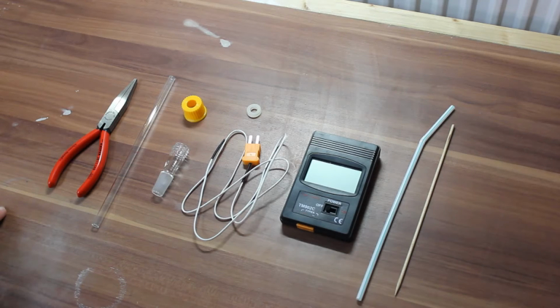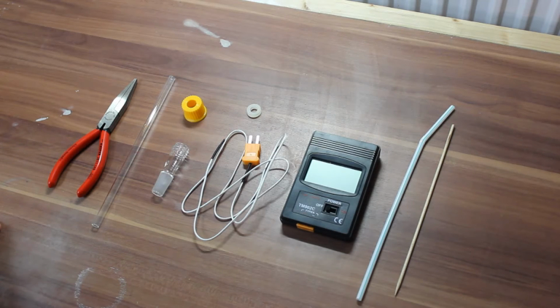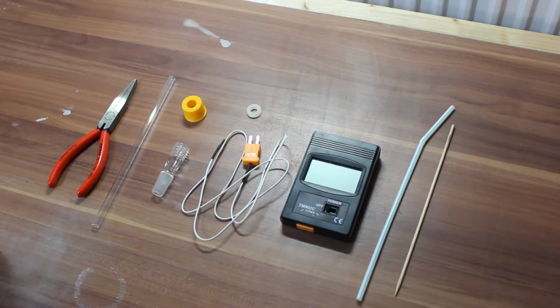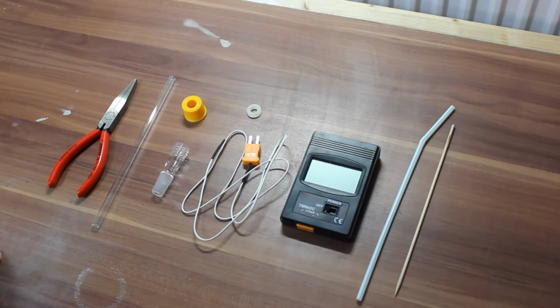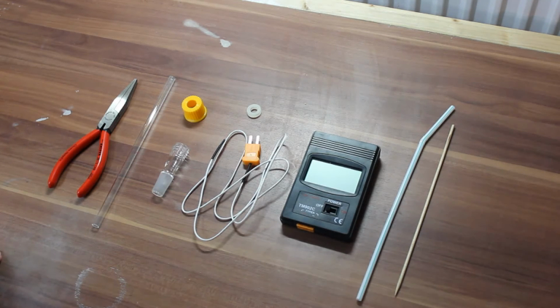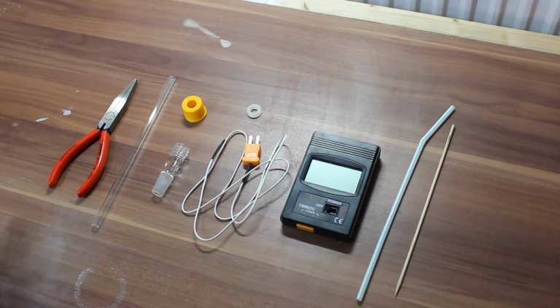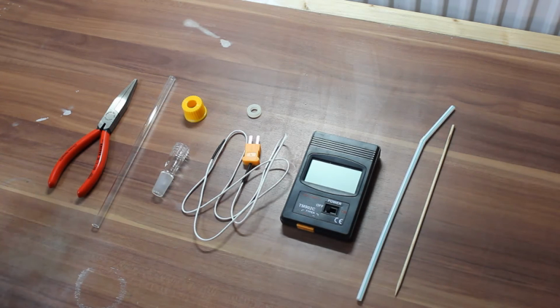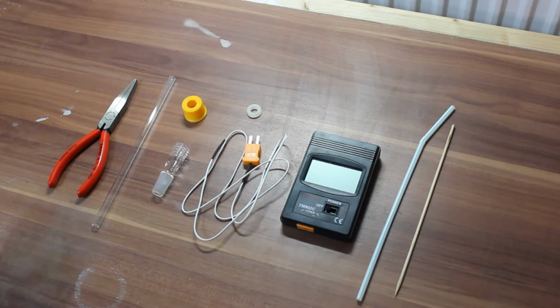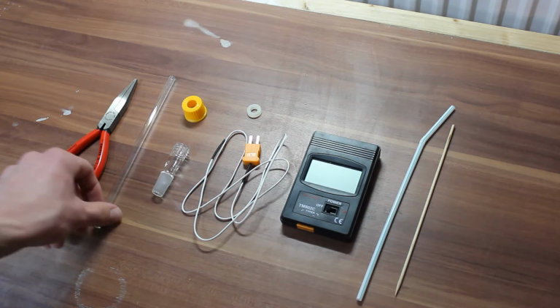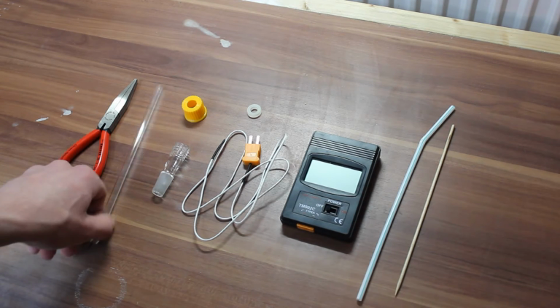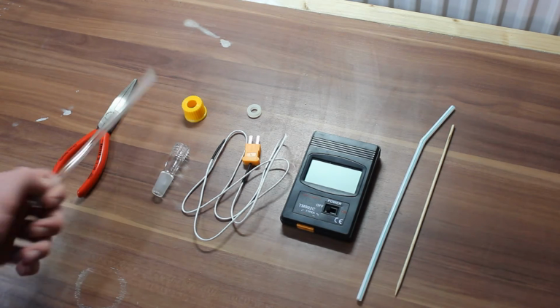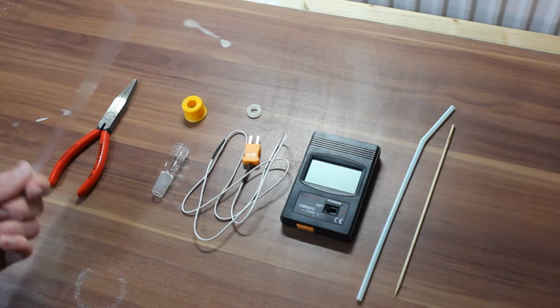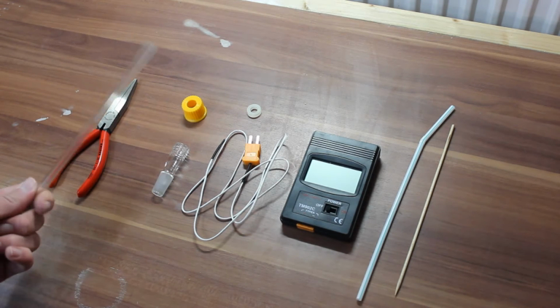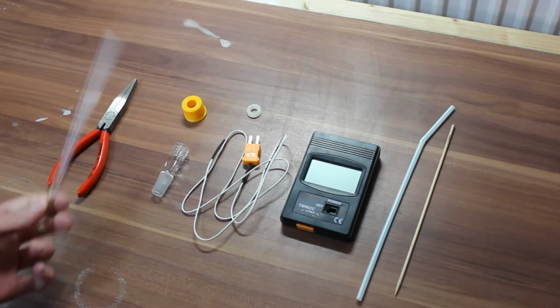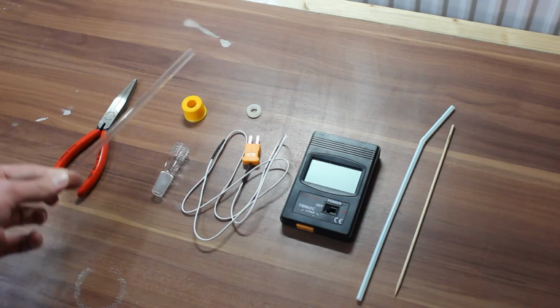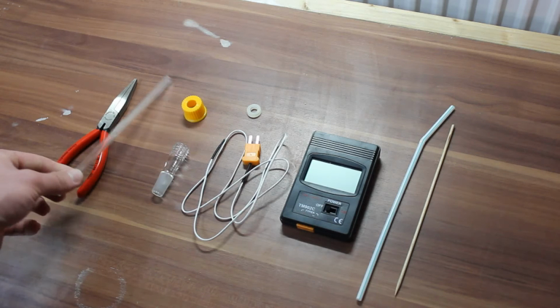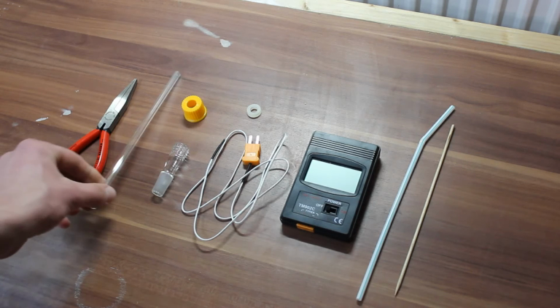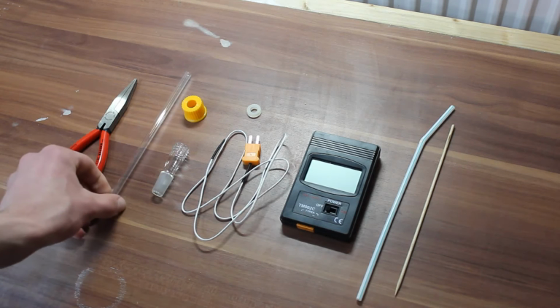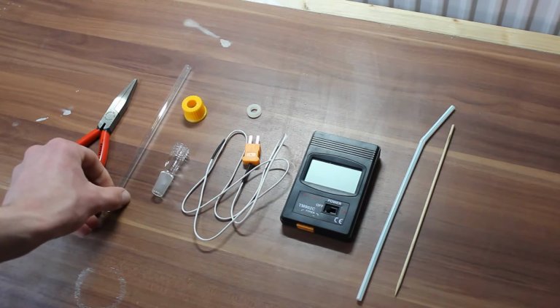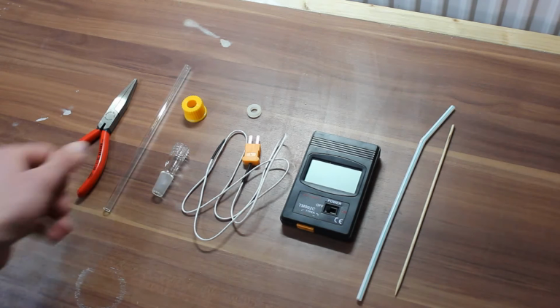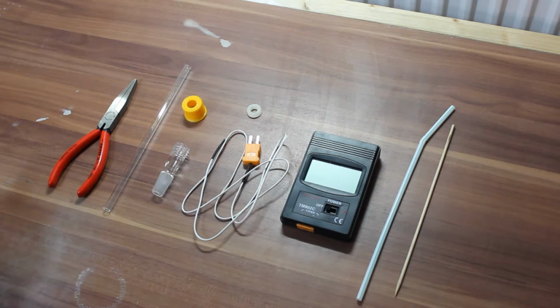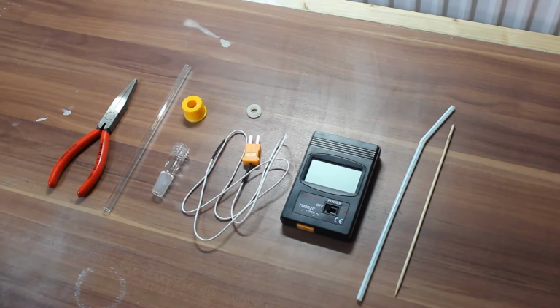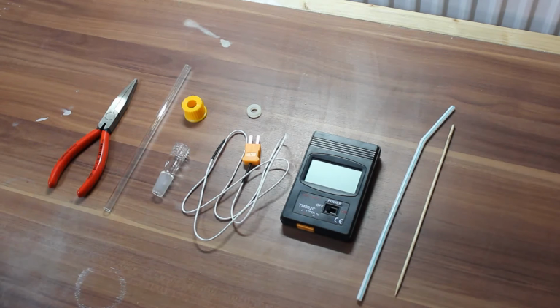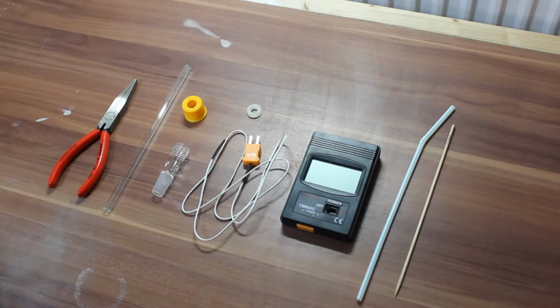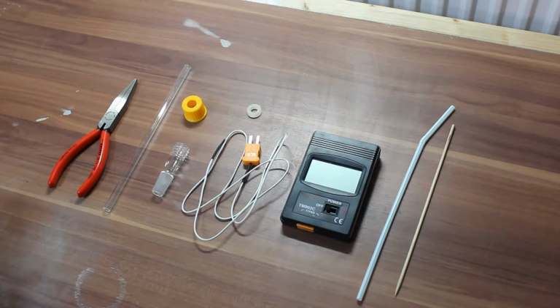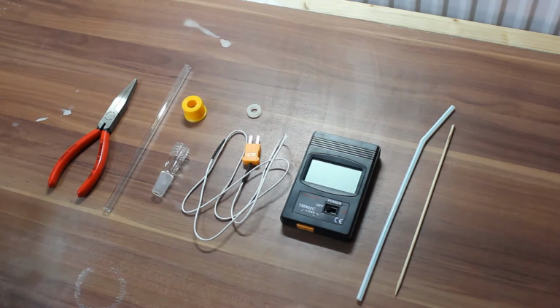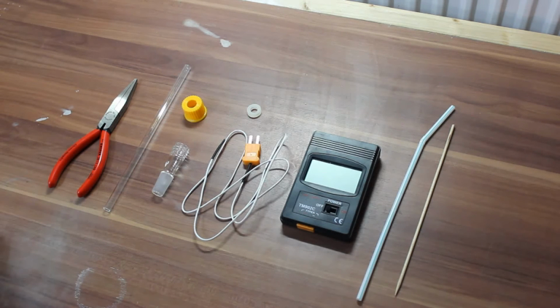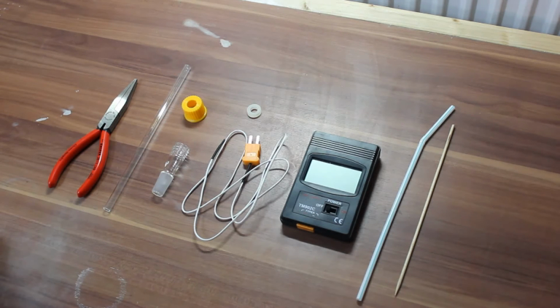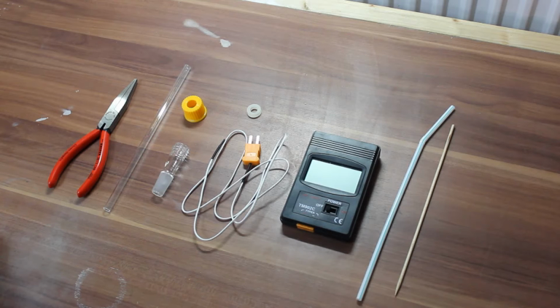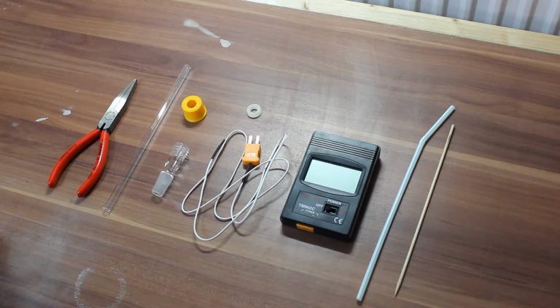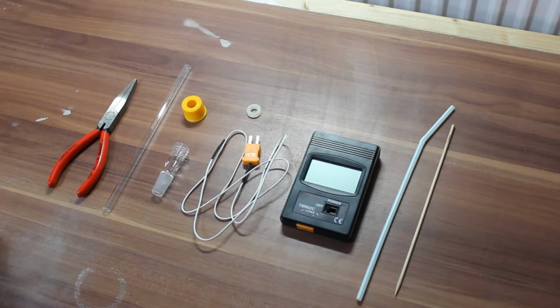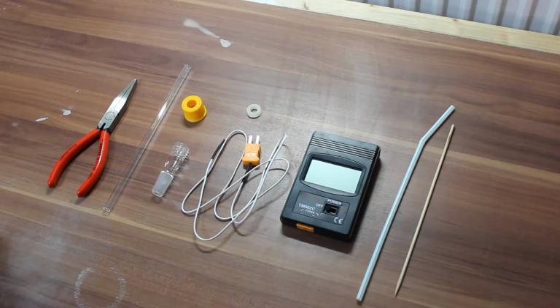Apart from that you will also need some way to heat the glass, so I am just using a little Bunsen burner, and you need some thermal conductivity paste.